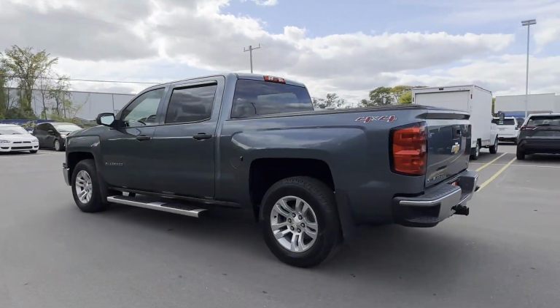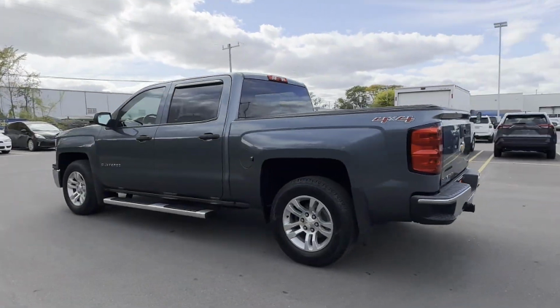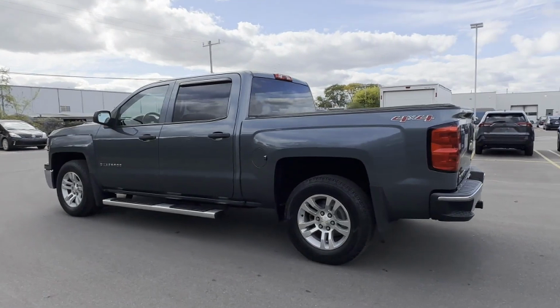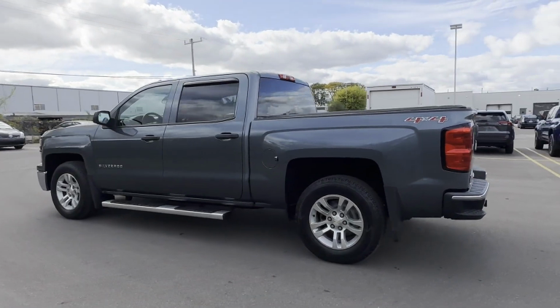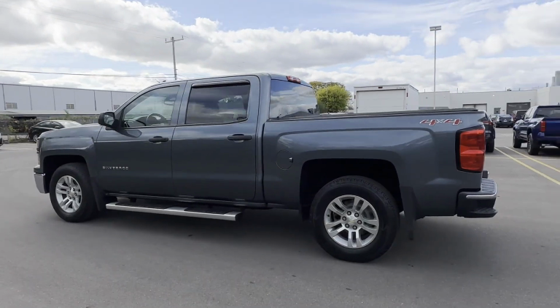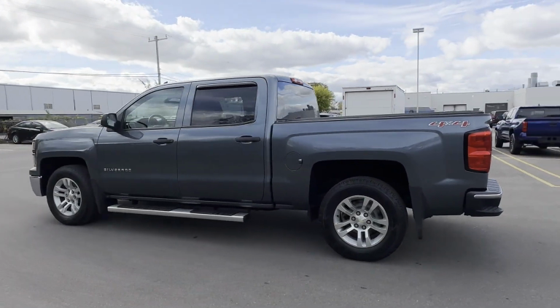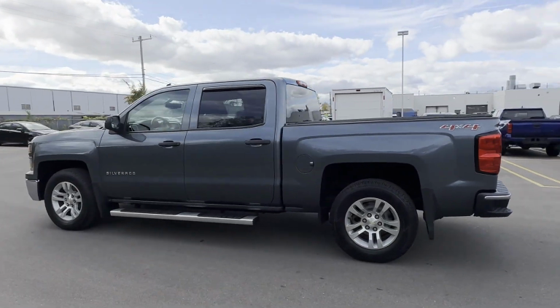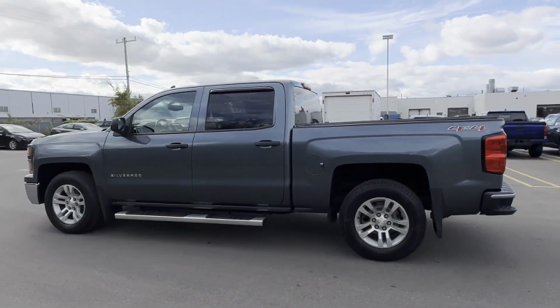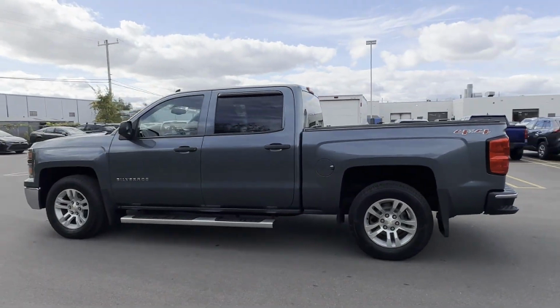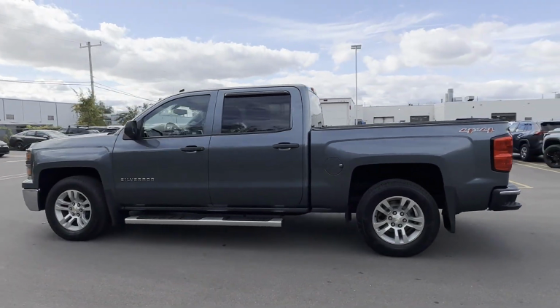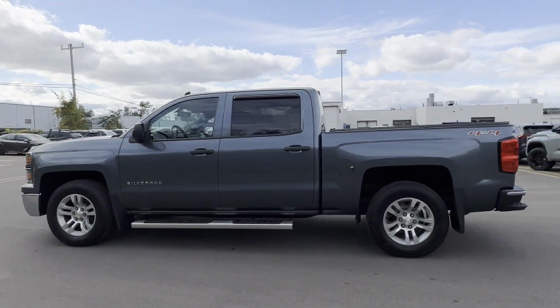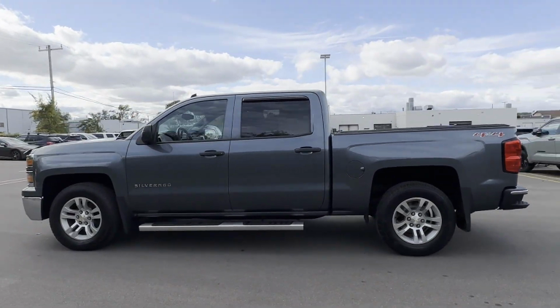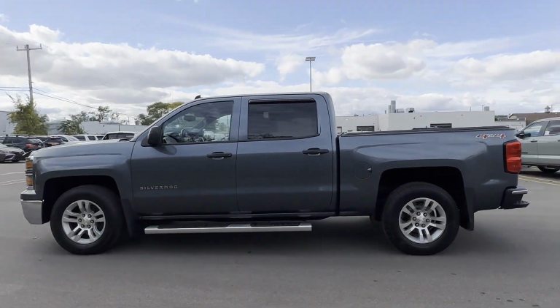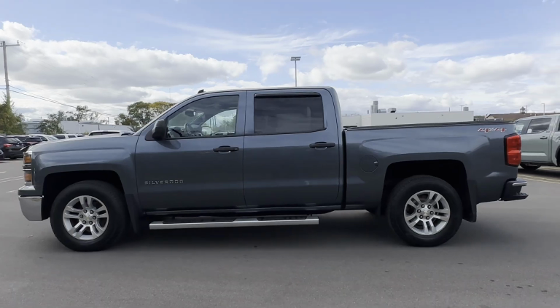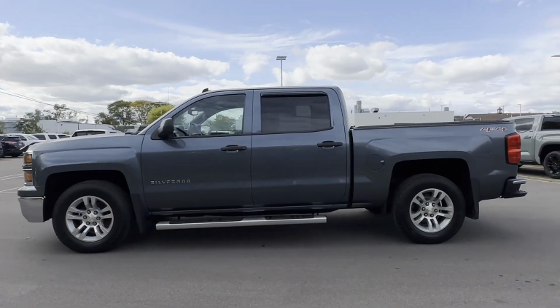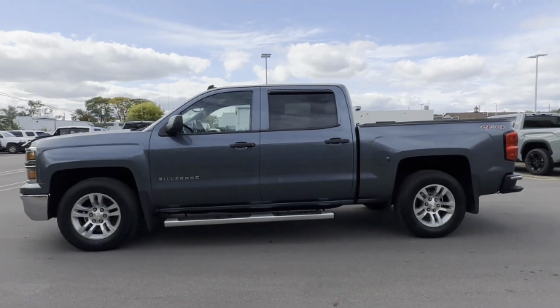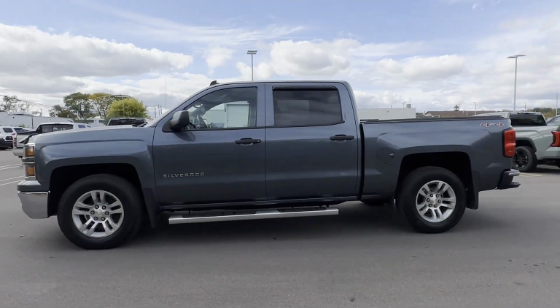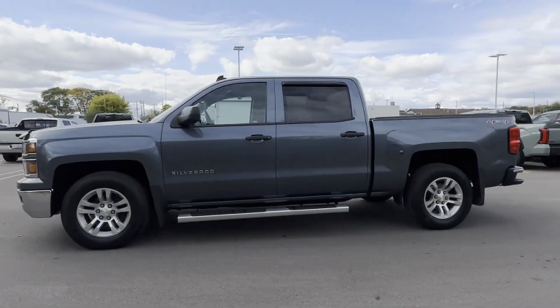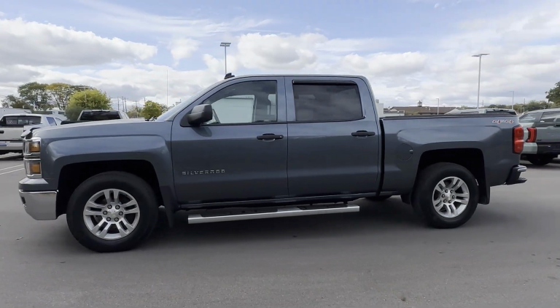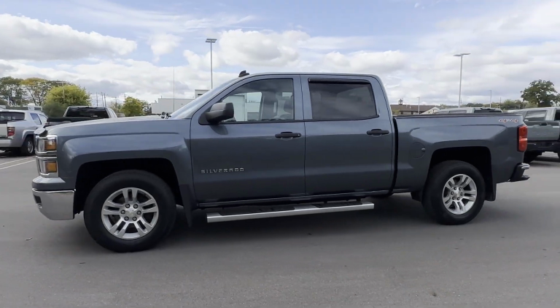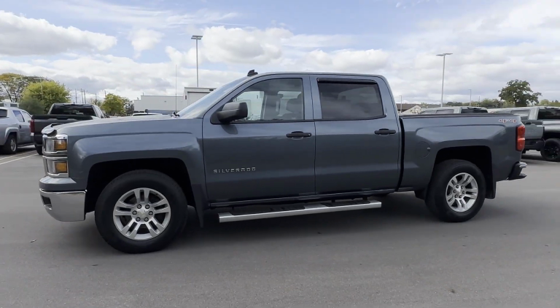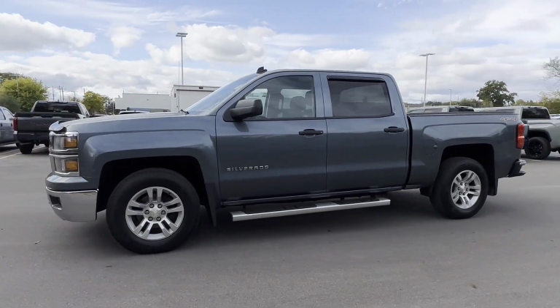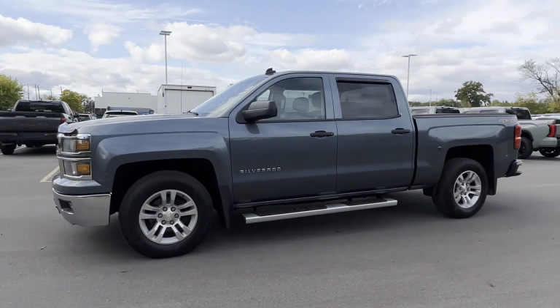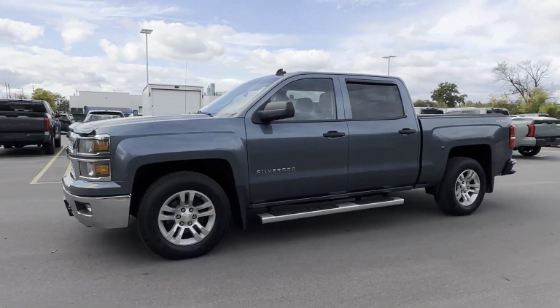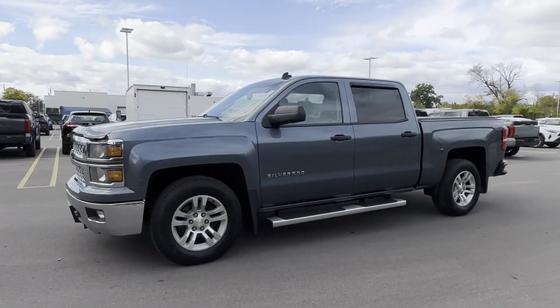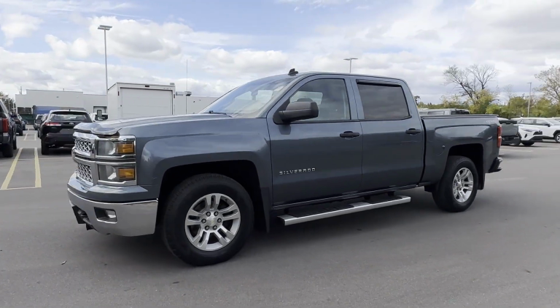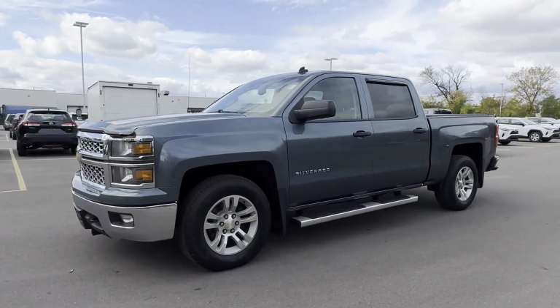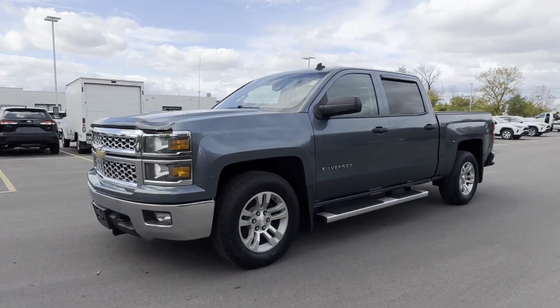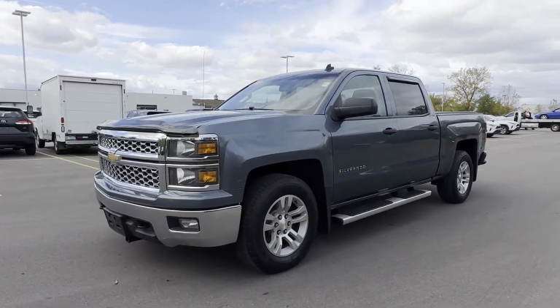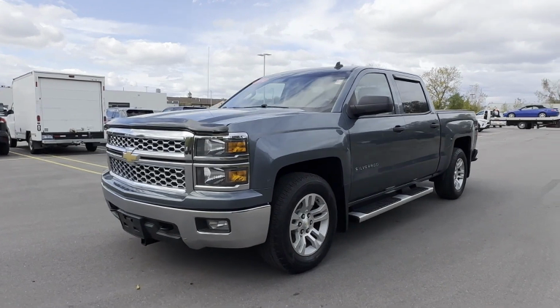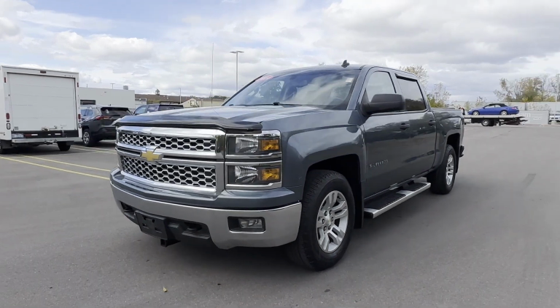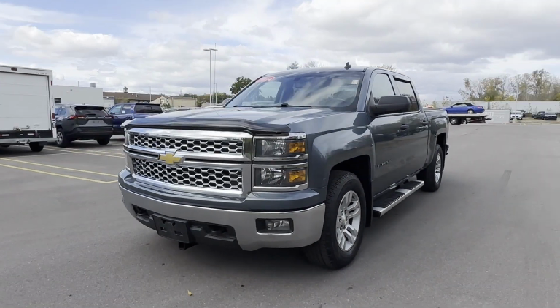Bluetooth, keyless entry, steering wheel audio controls, auxiliary input, and aluminum wheels. We're here to help you find what fits your lifestyle.